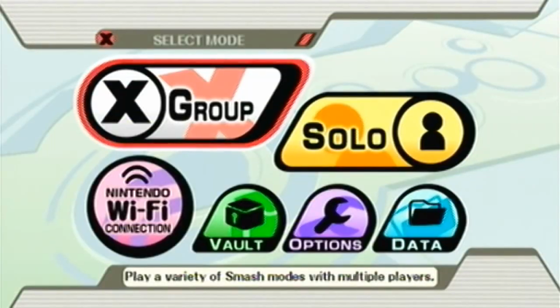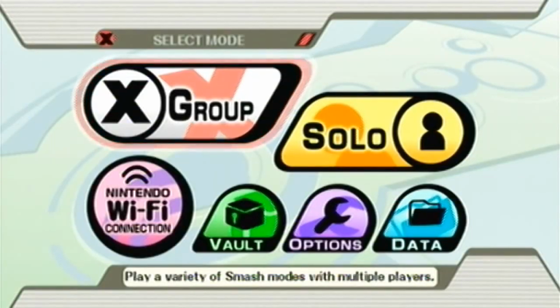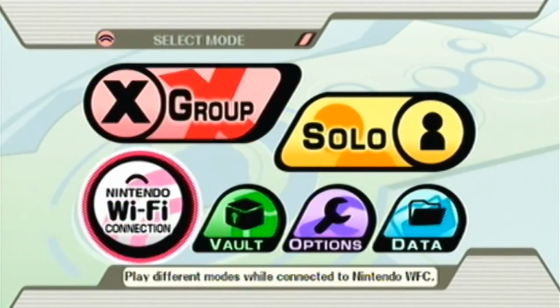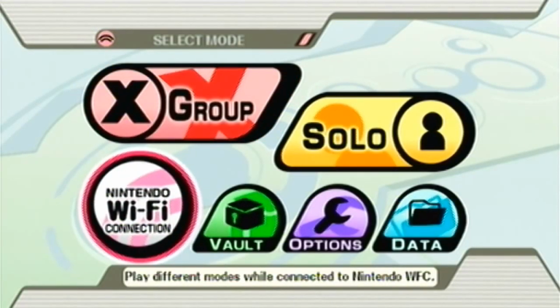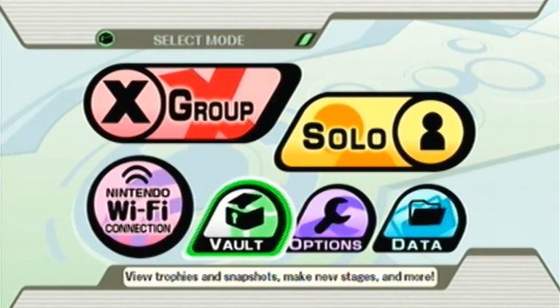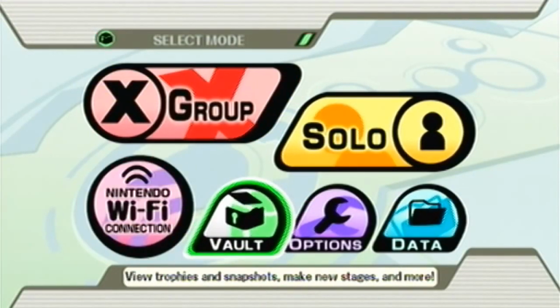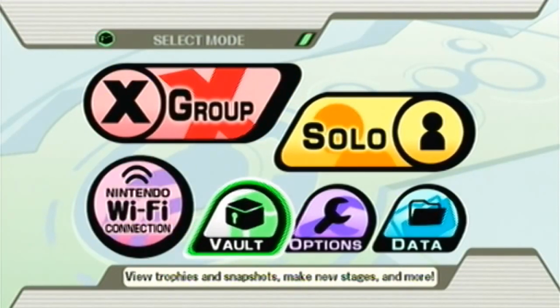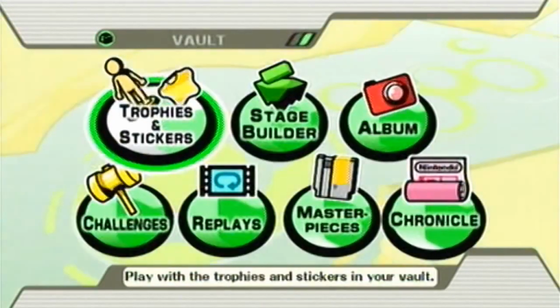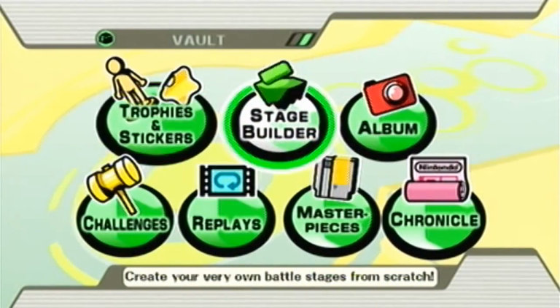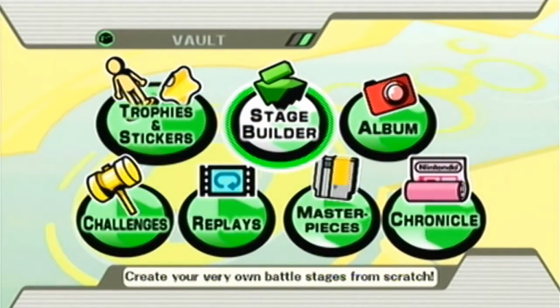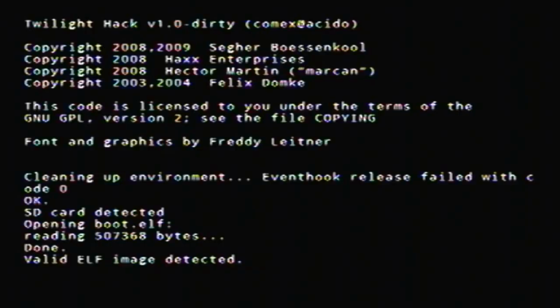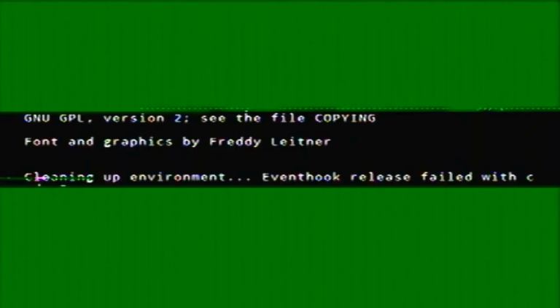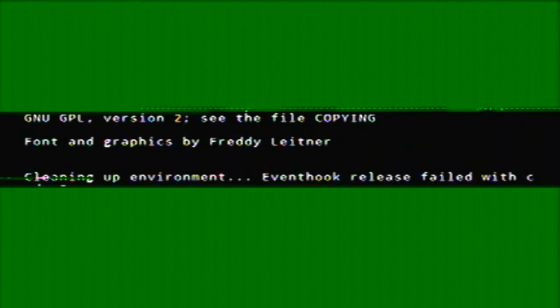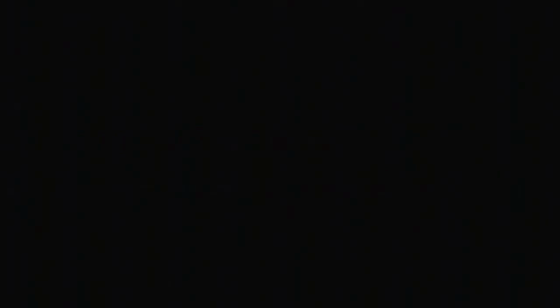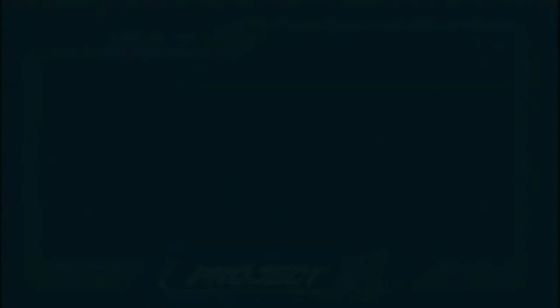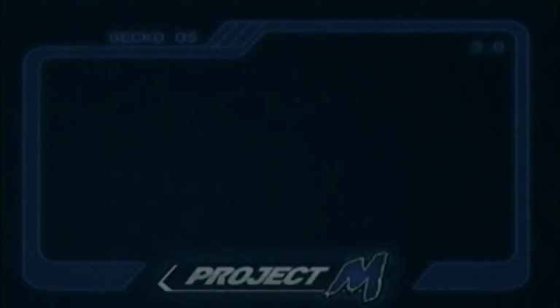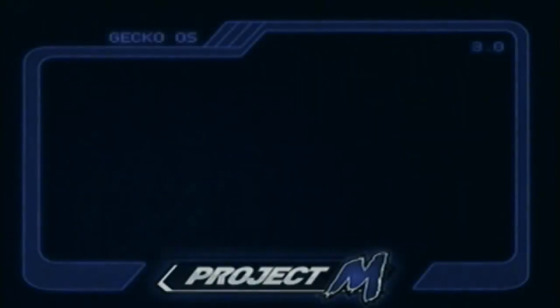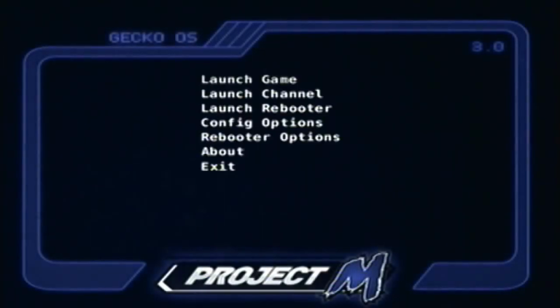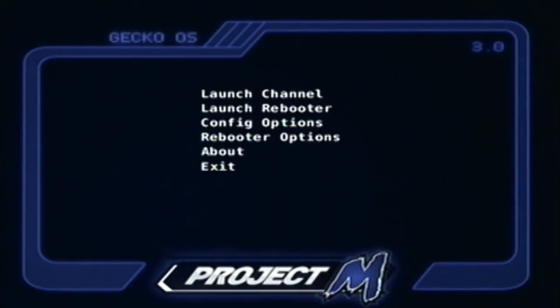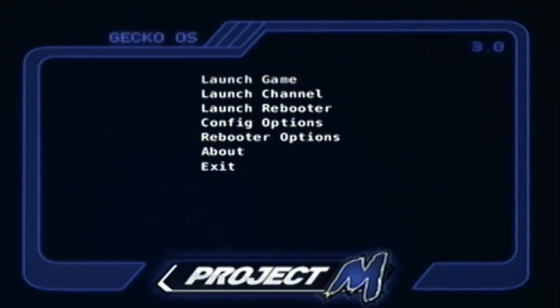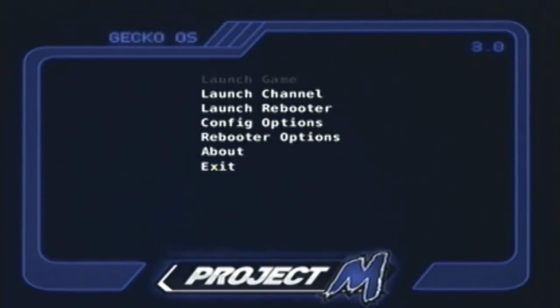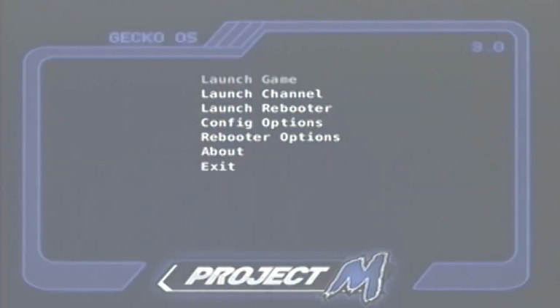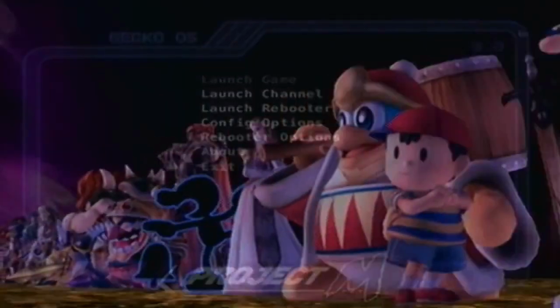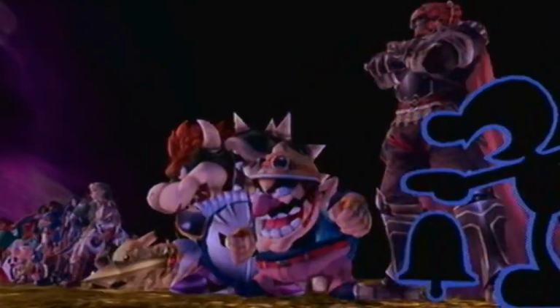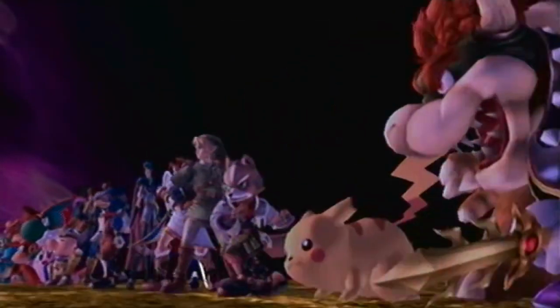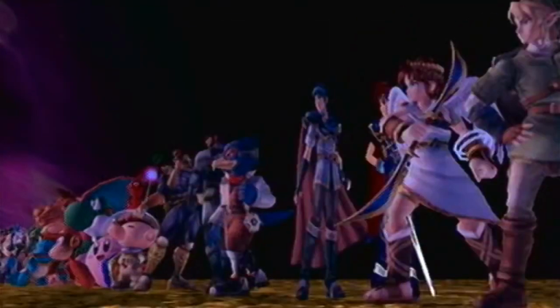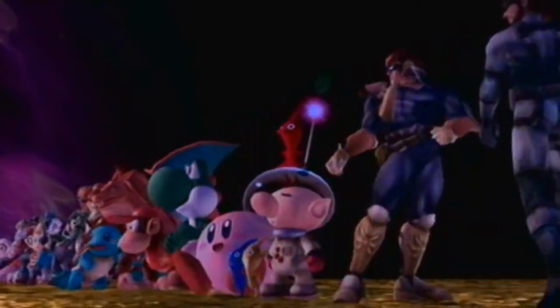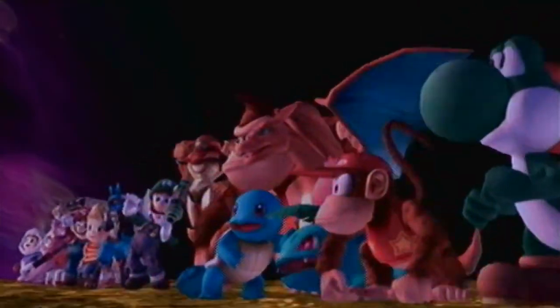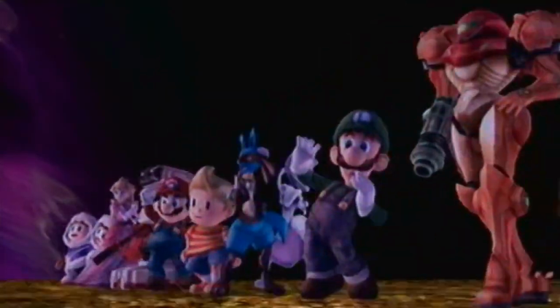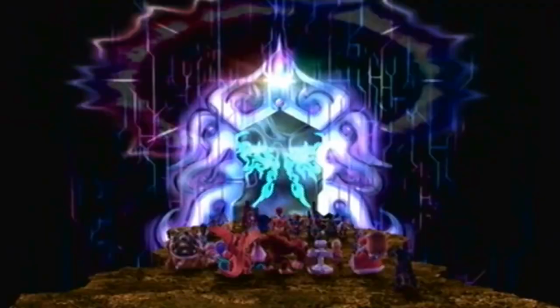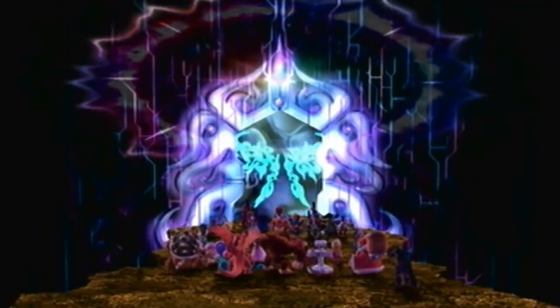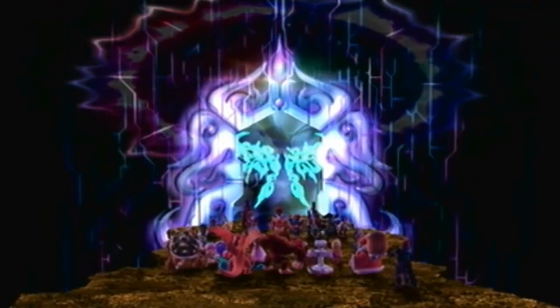Turn on Brawl and everything should look normal, then go to Vault, go to Stage Builder, and it looks like the apocalypse took over your TV — but it just means everything's working fine. Give it a minute and the Project M logo should be up, and everything should be working fine.